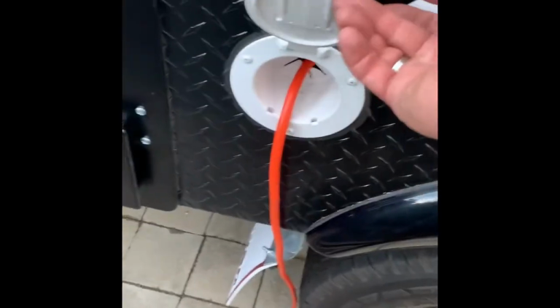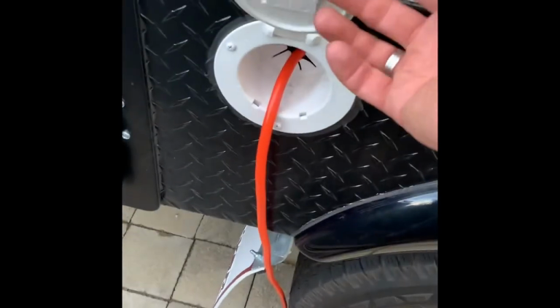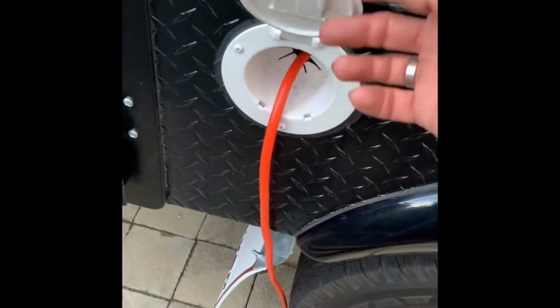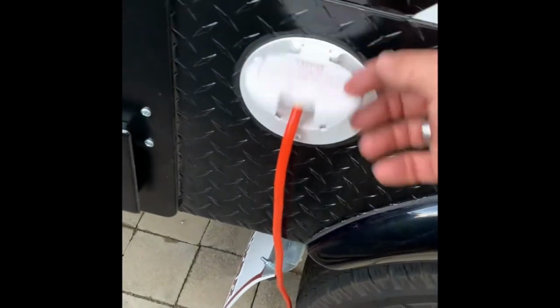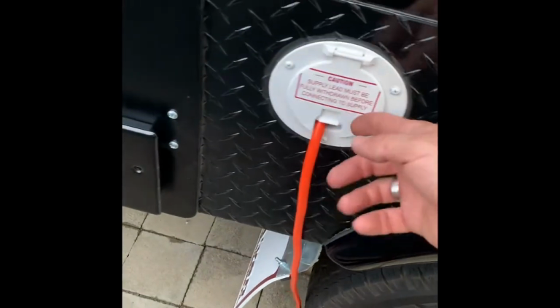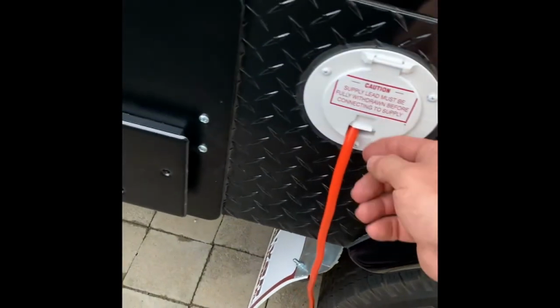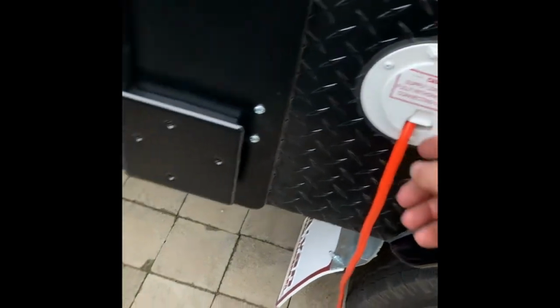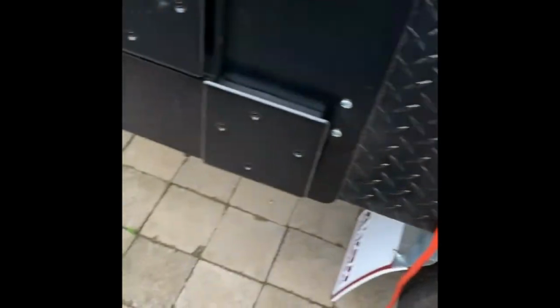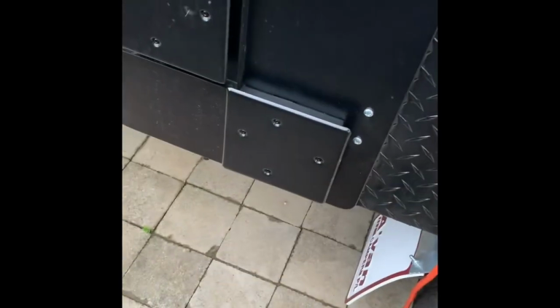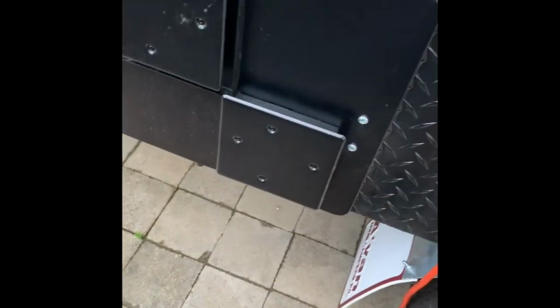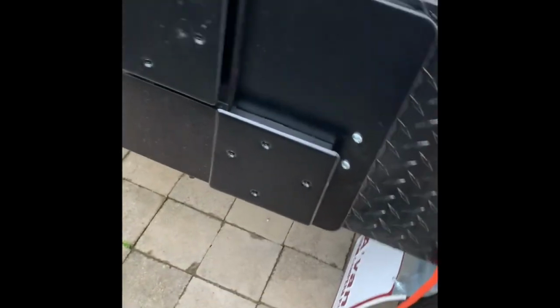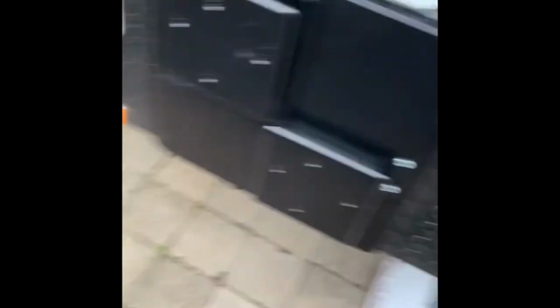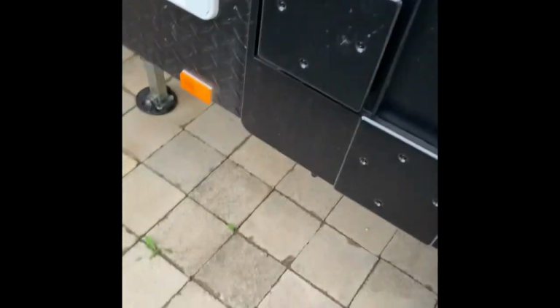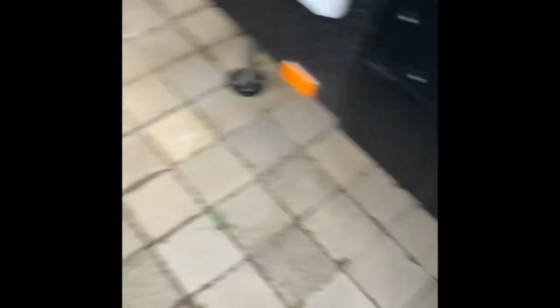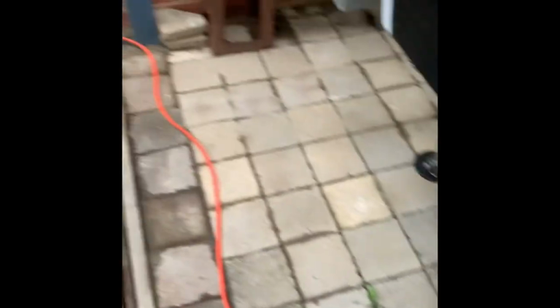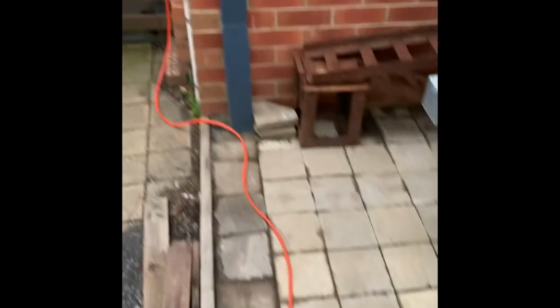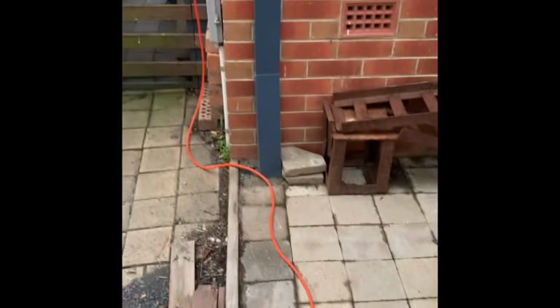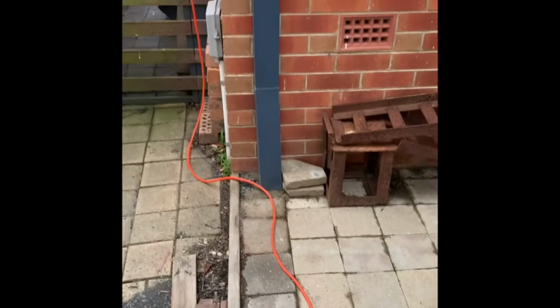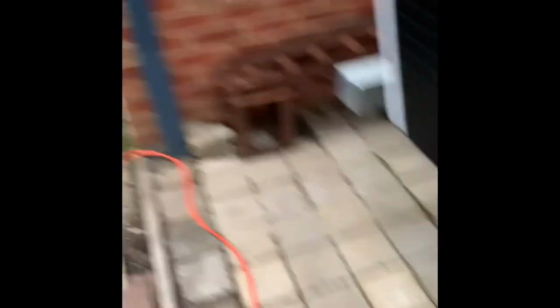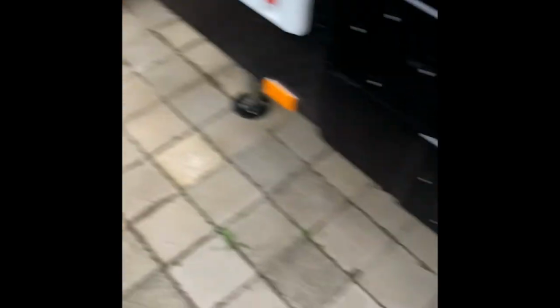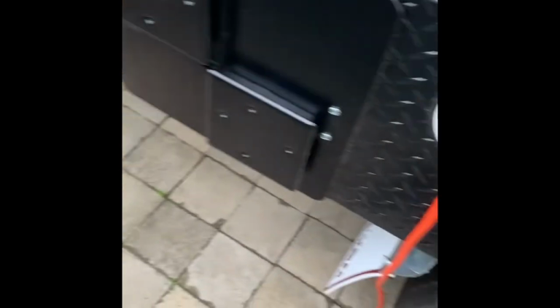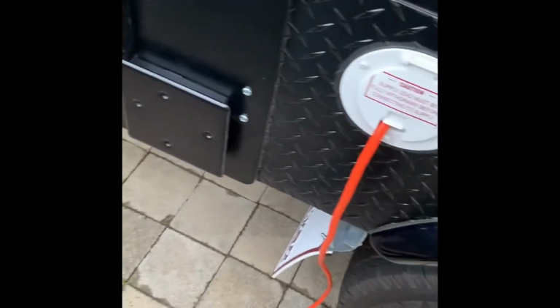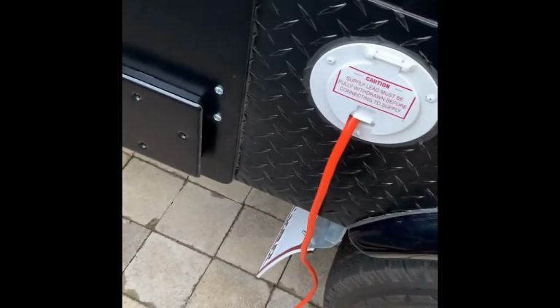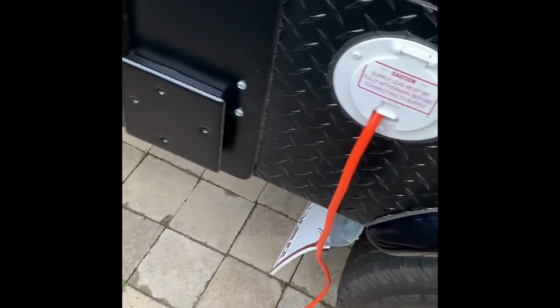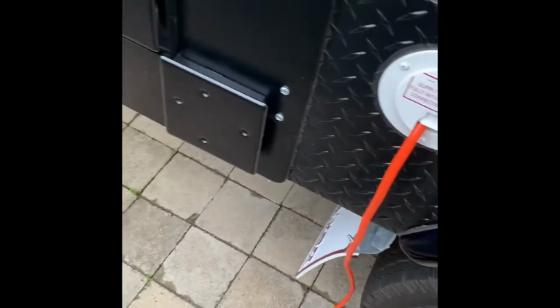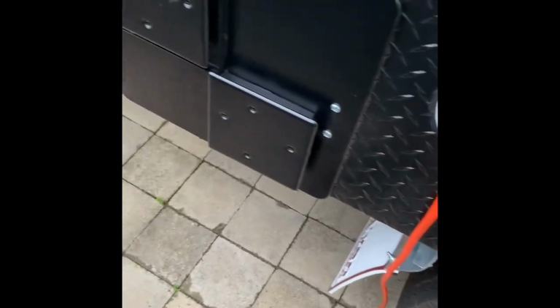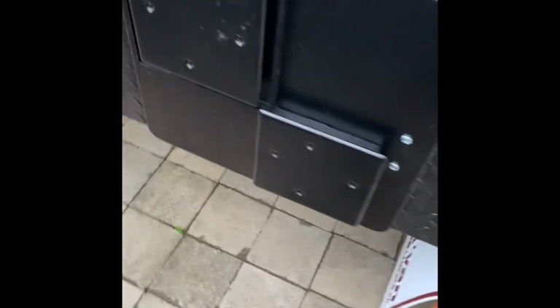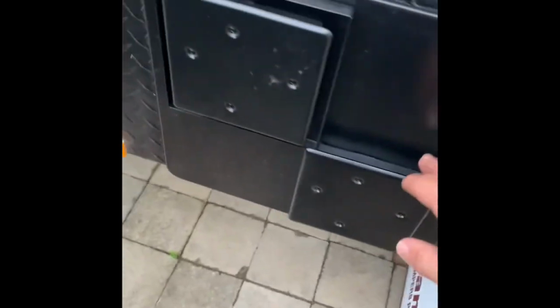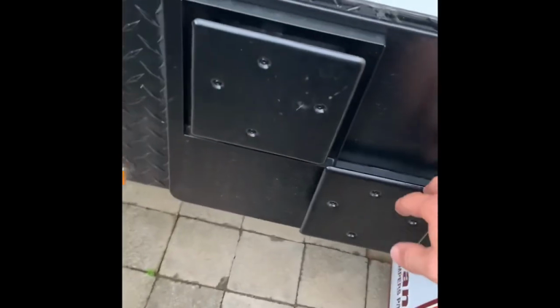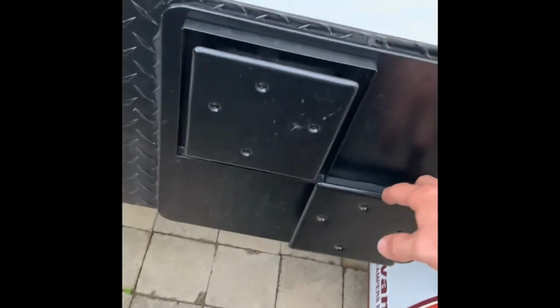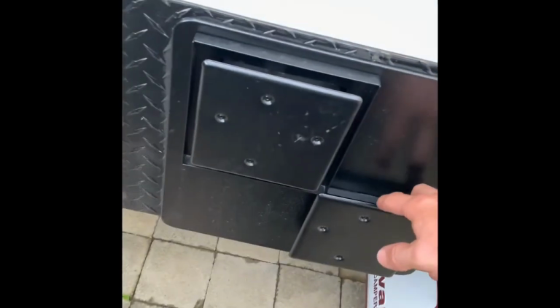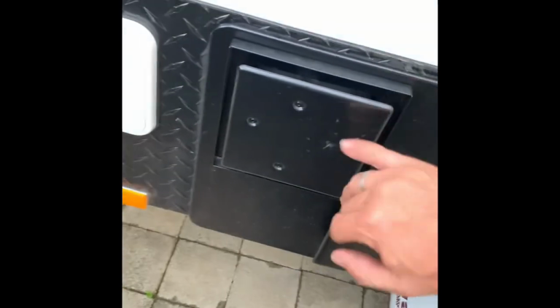There's a cord holder. Not sure exactly the length of cord, but there's a fair bit with still a little bit left in there. Hot water system vents are here too.